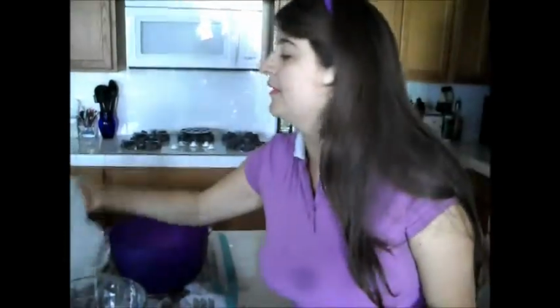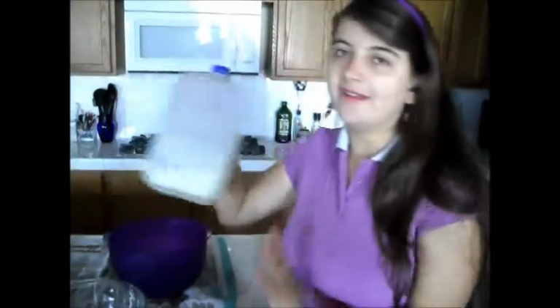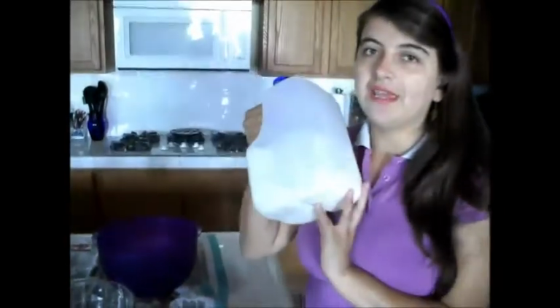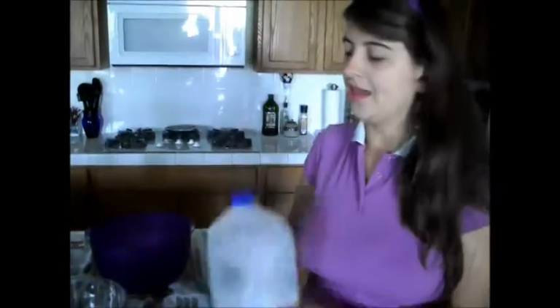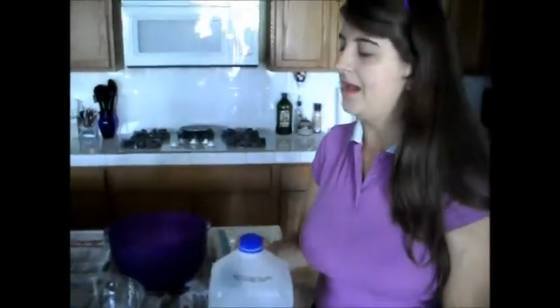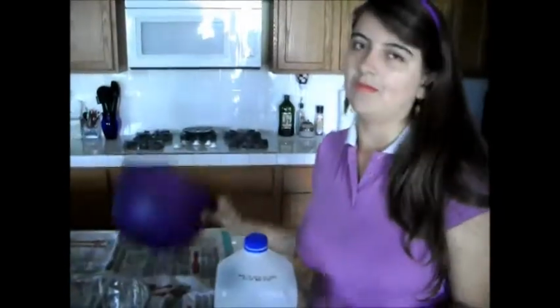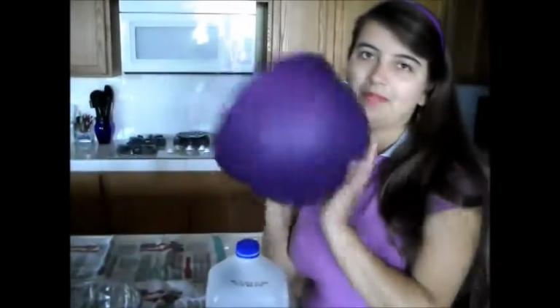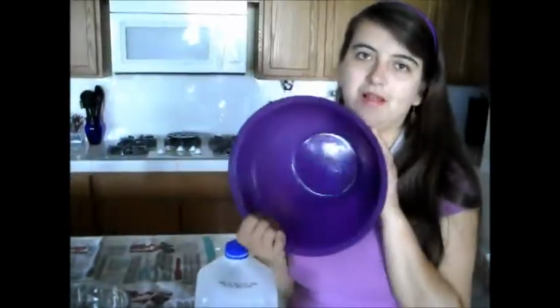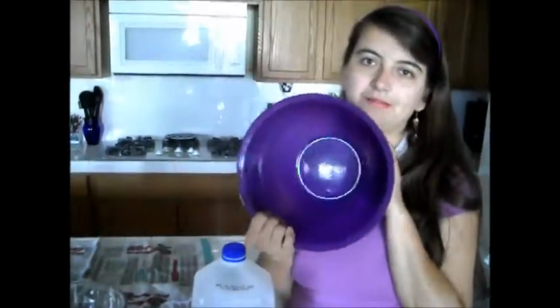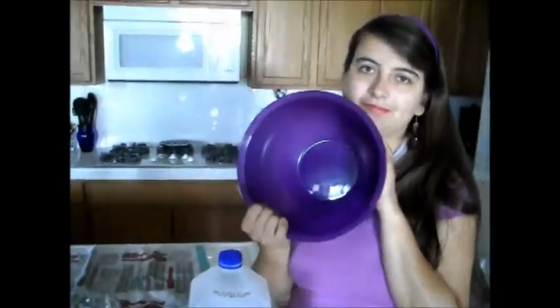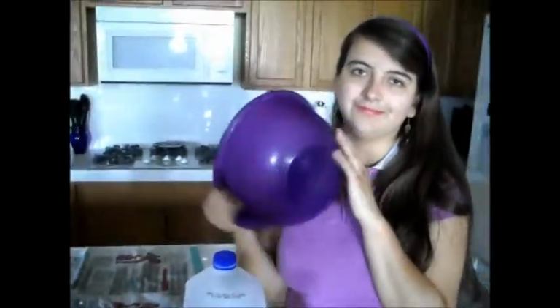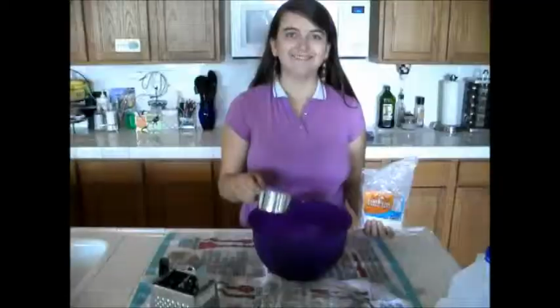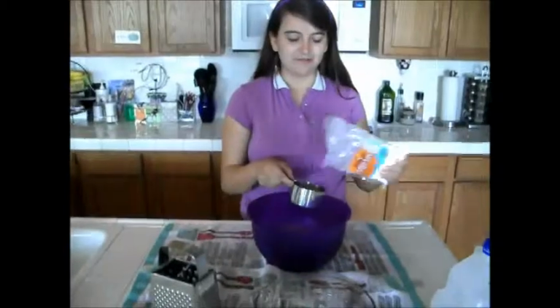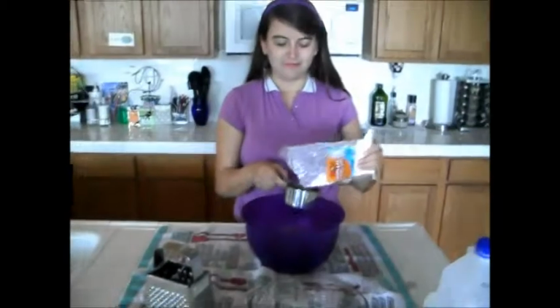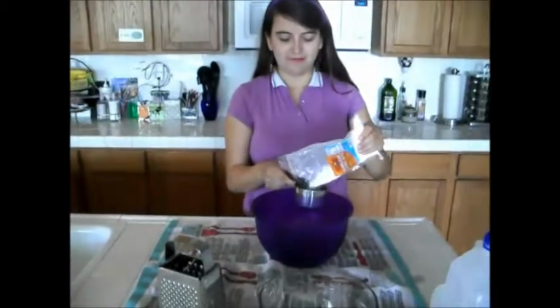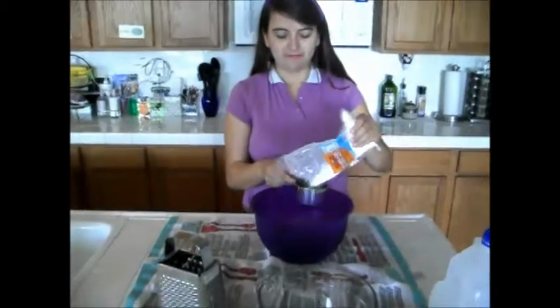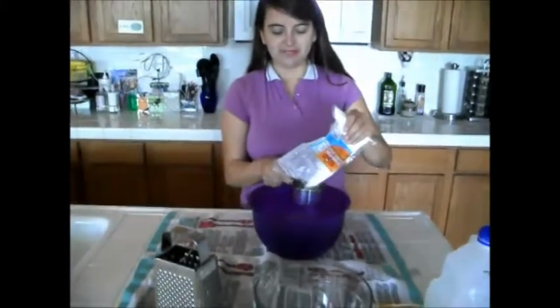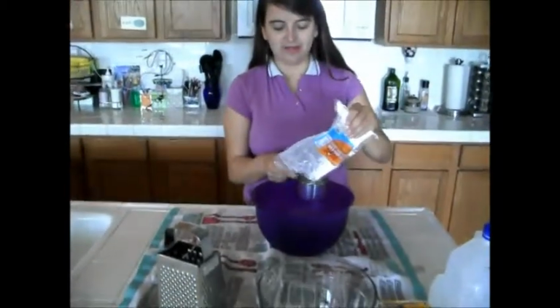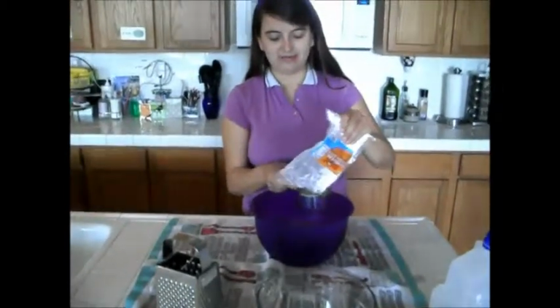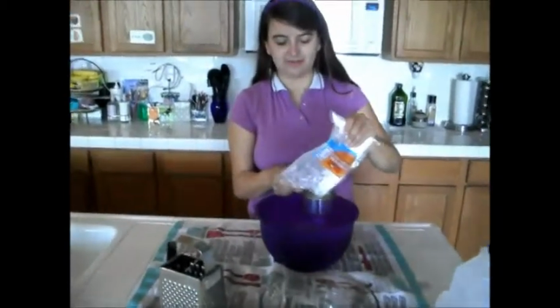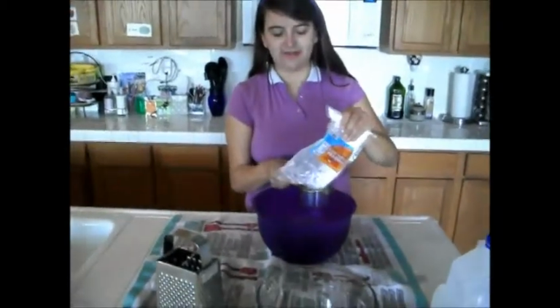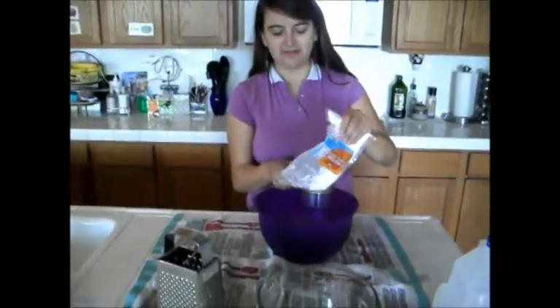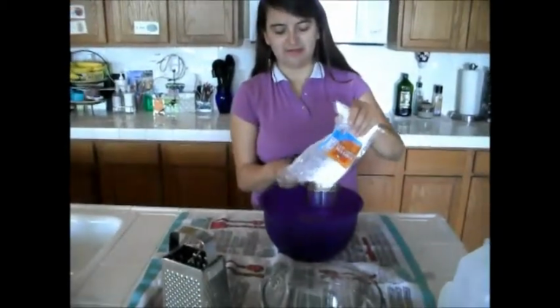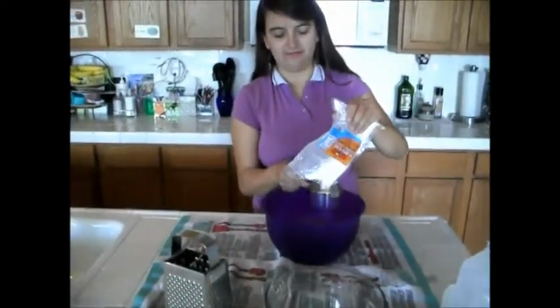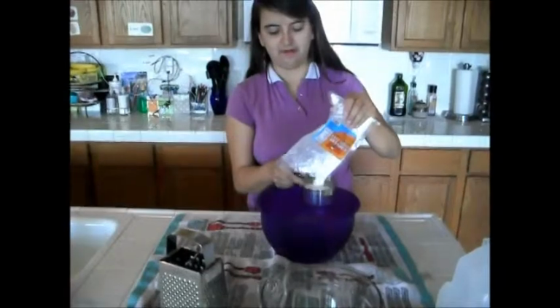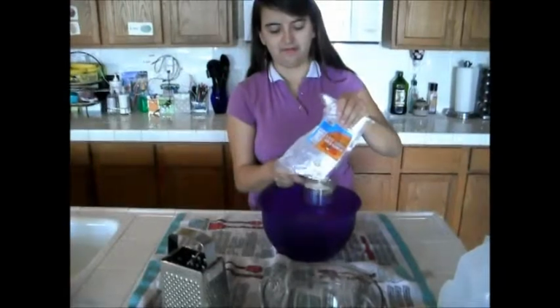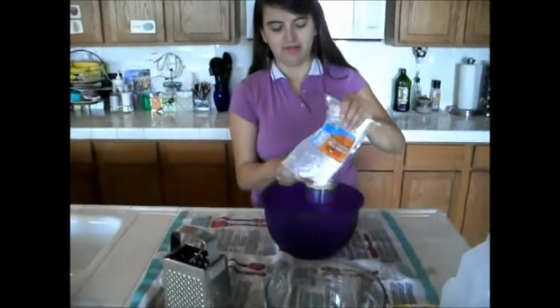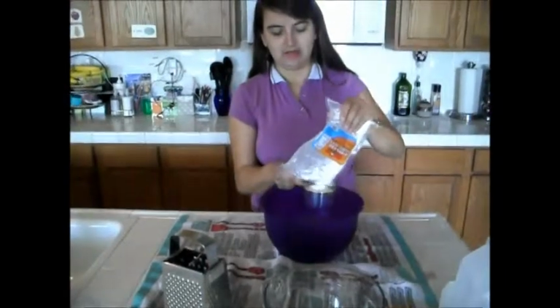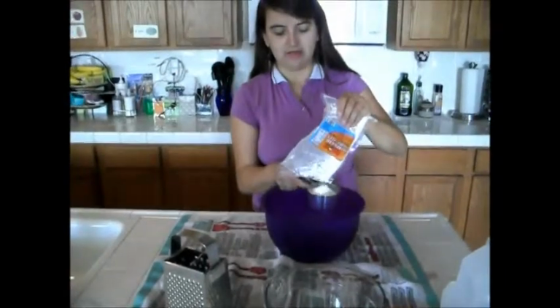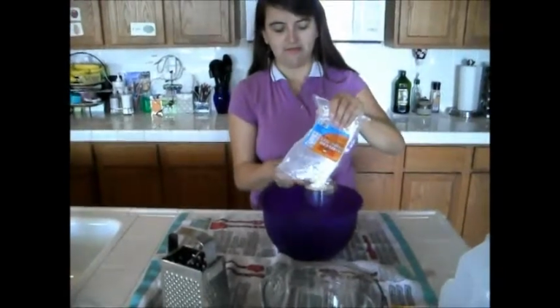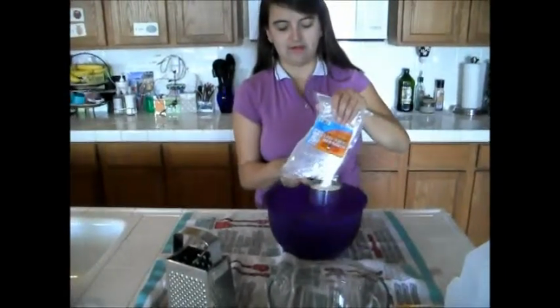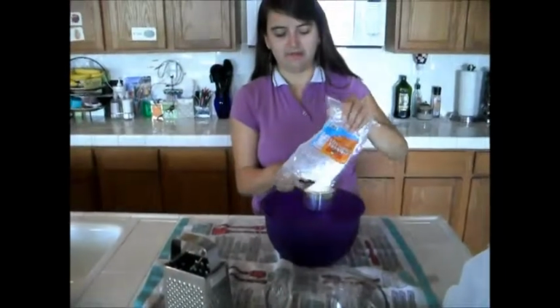A little mix and one big bowl — I'm going to mix all the ingredients. So here's the flour, I'll take one cup.